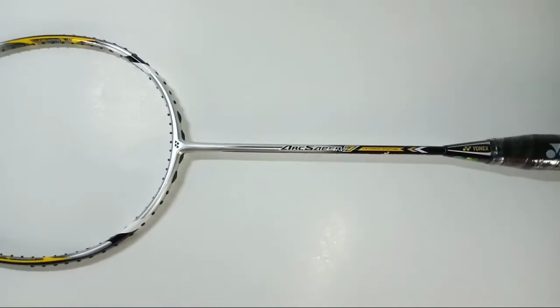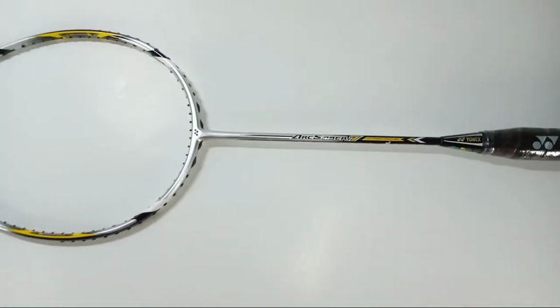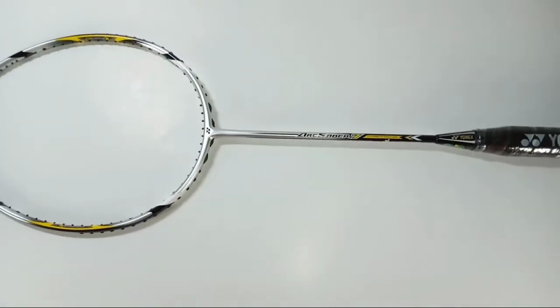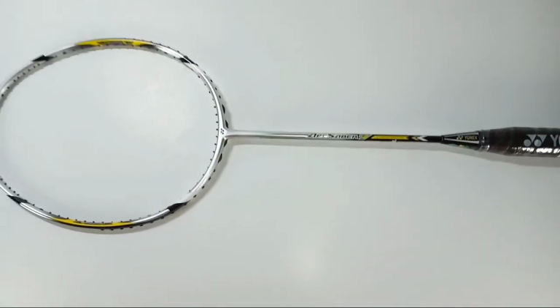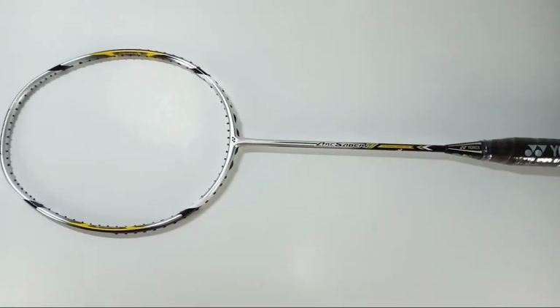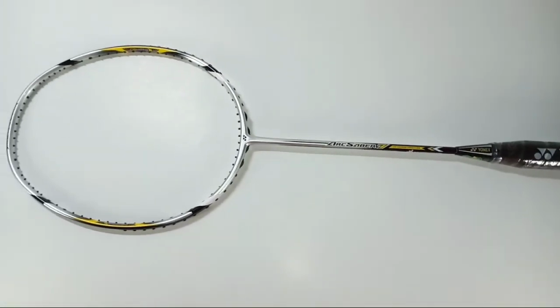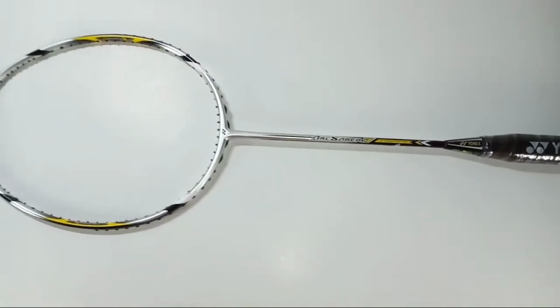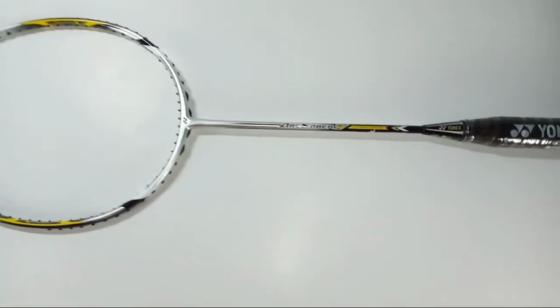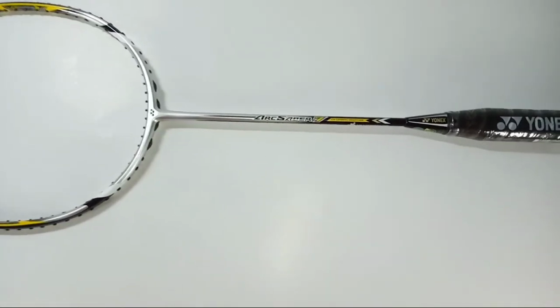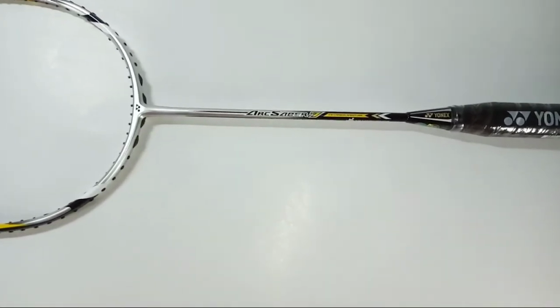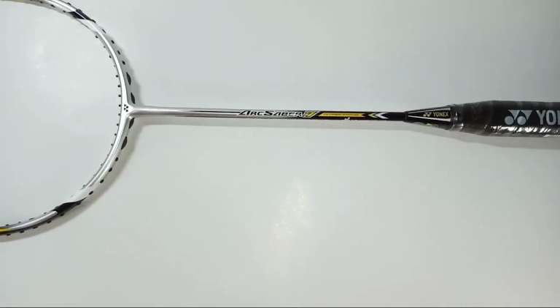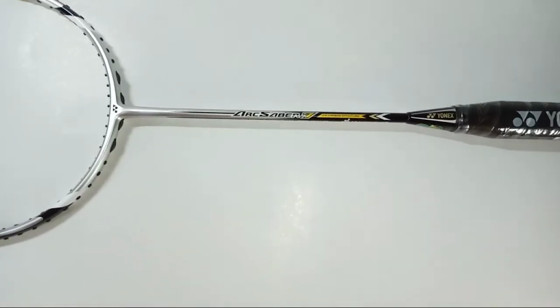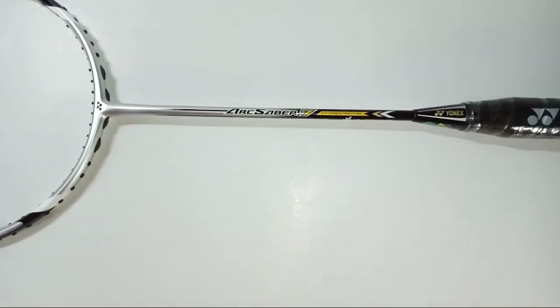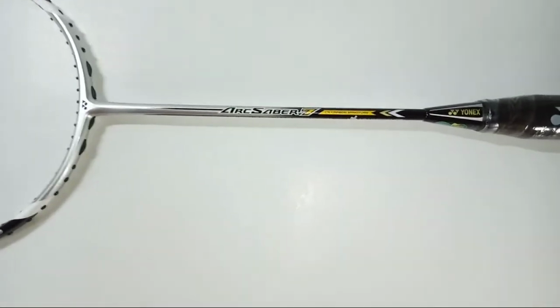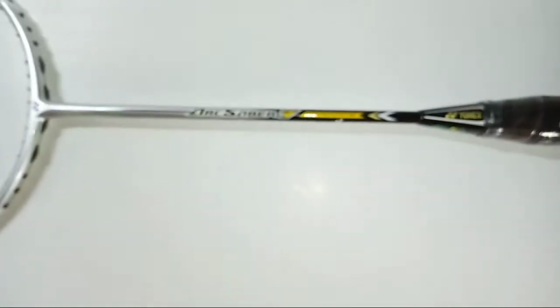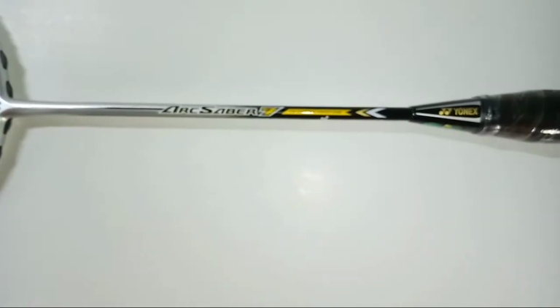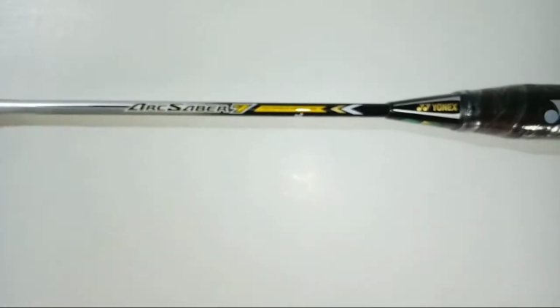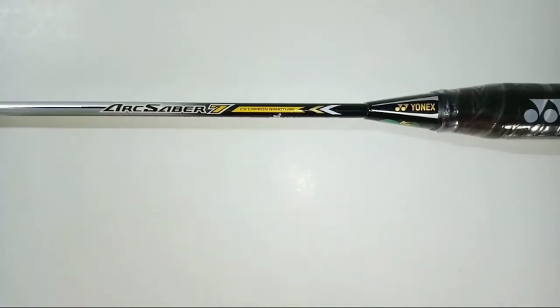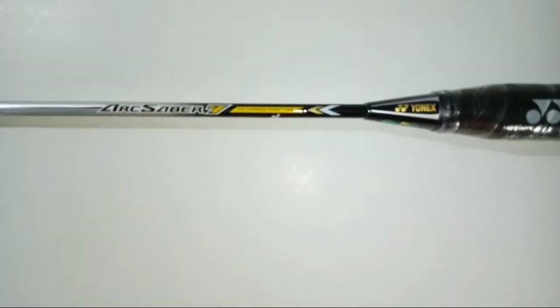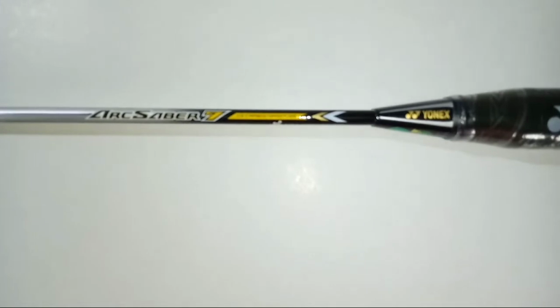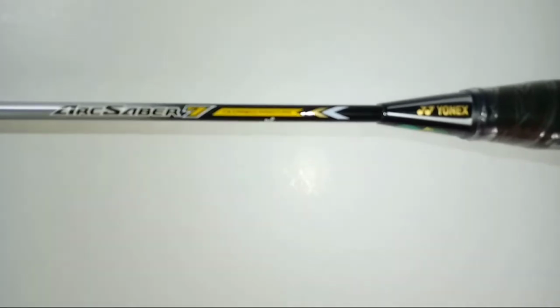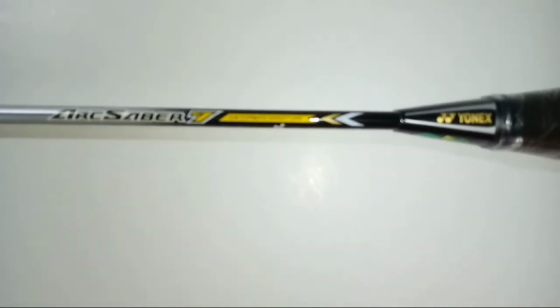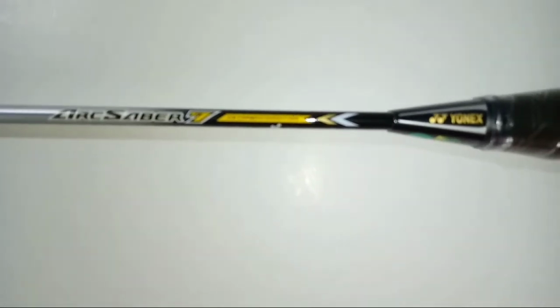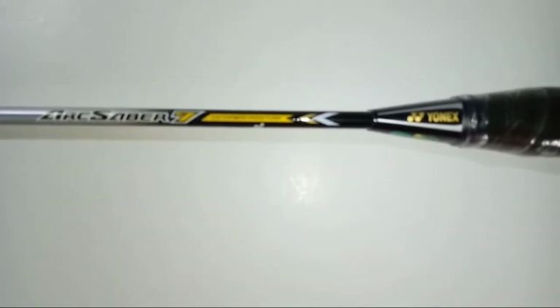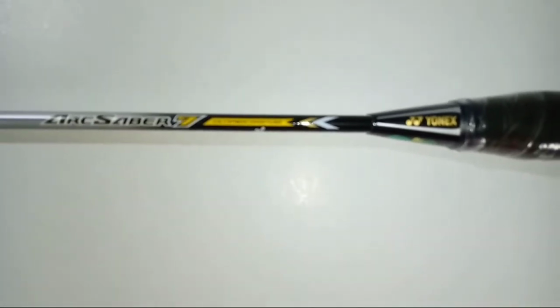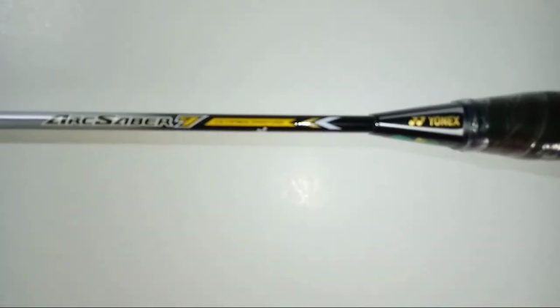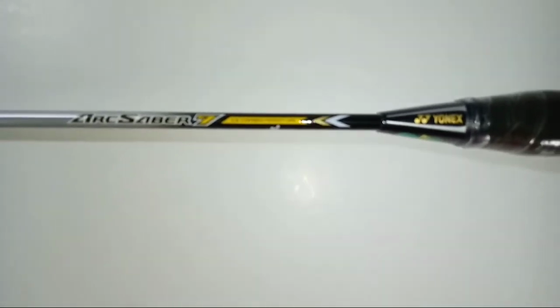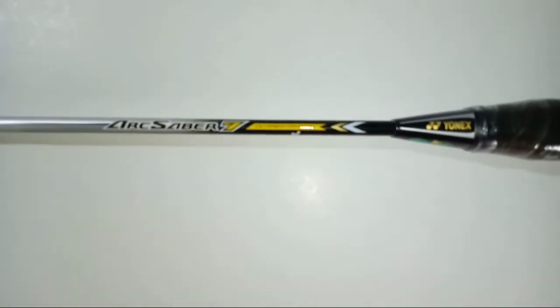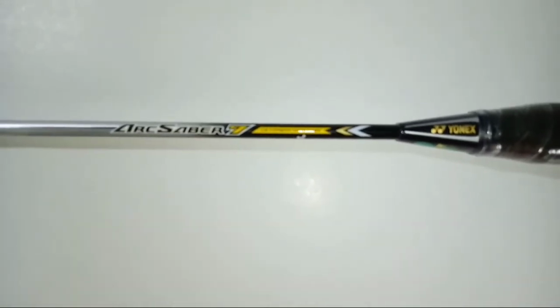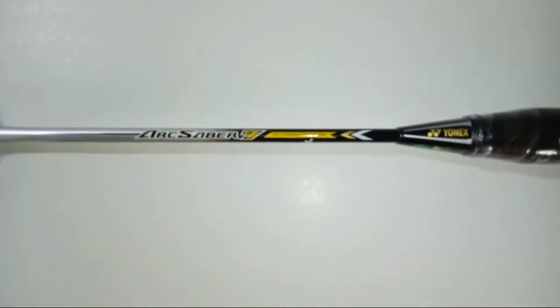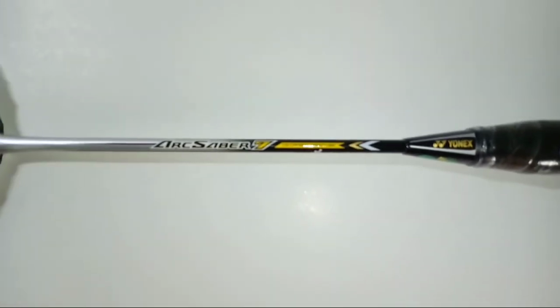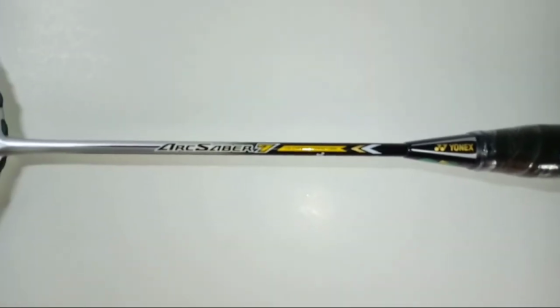The frame is designed to return back to its normal shape with increasing repulsion power, and the very durable high modulus graphite material maintains the overall strength of the racket.